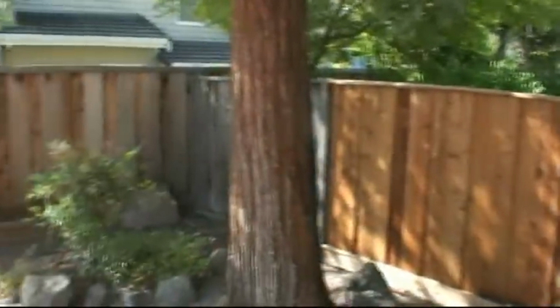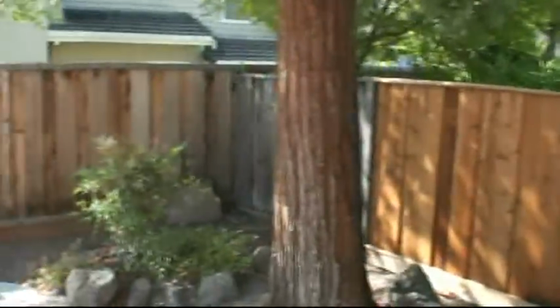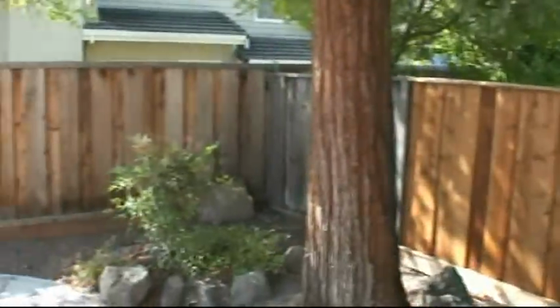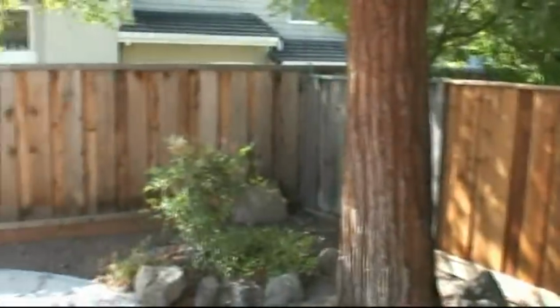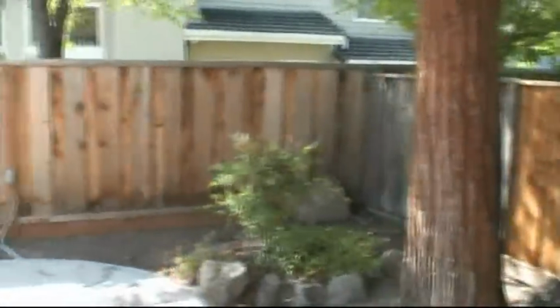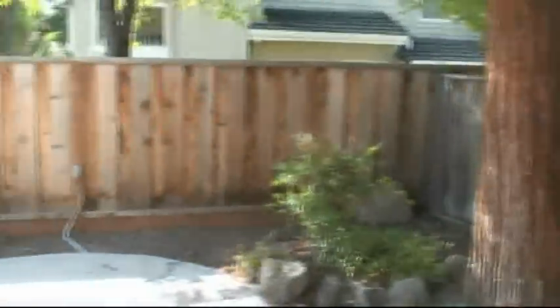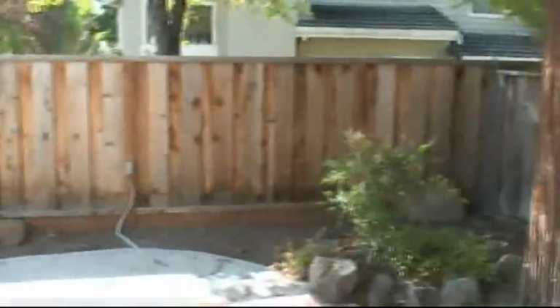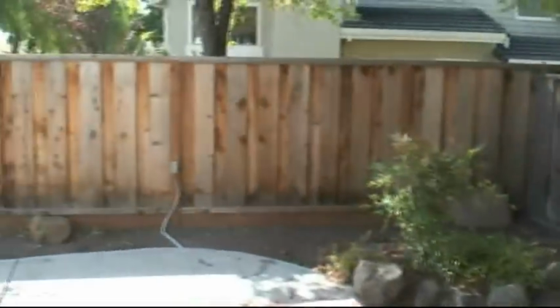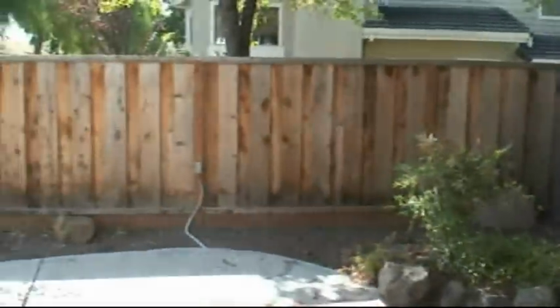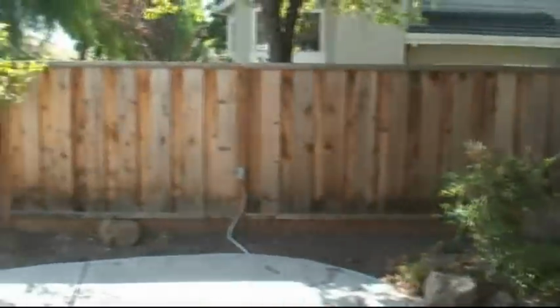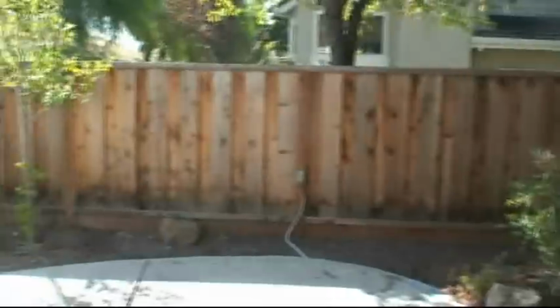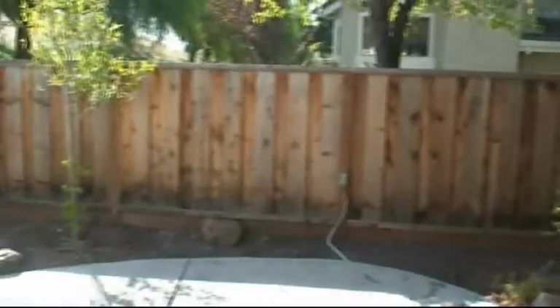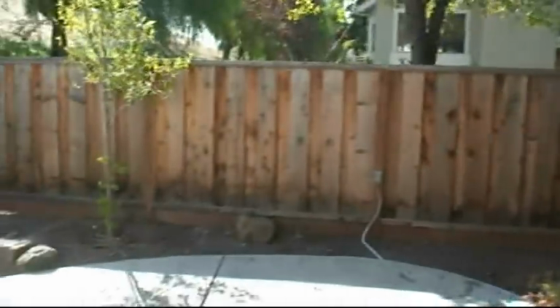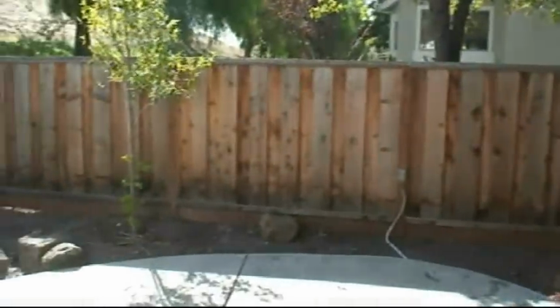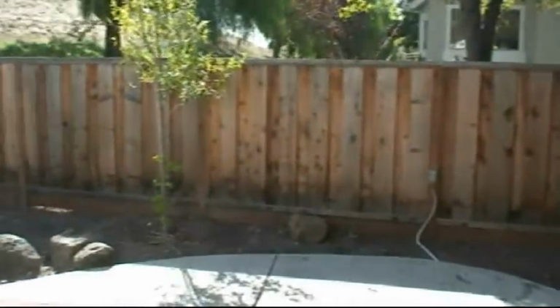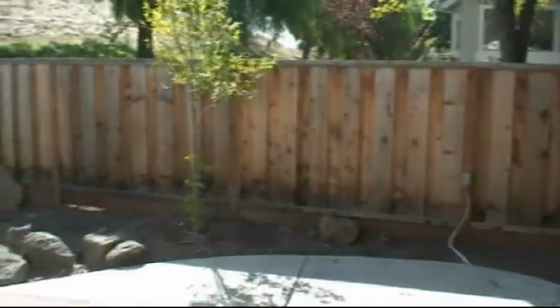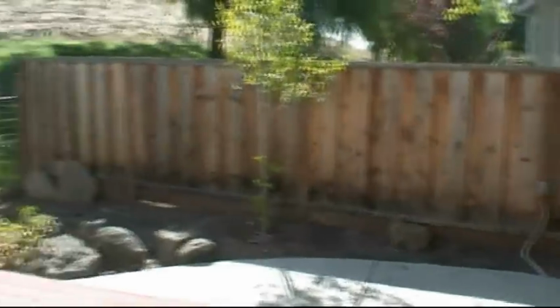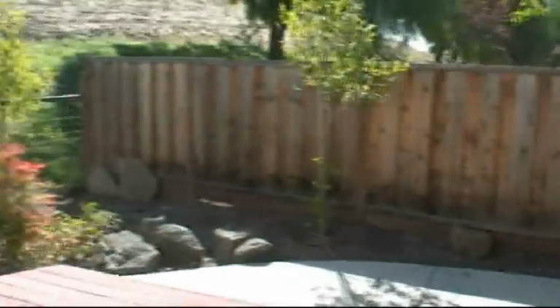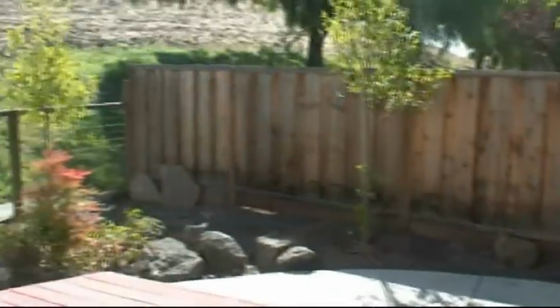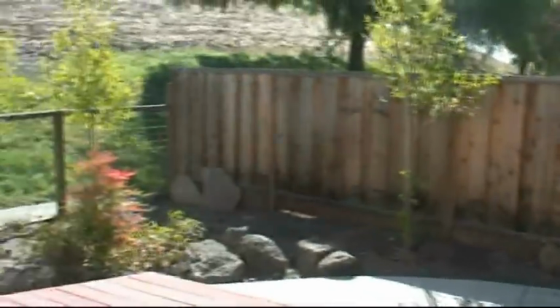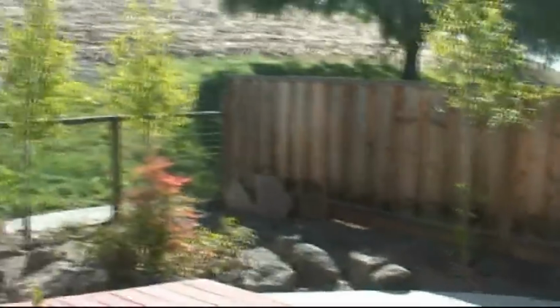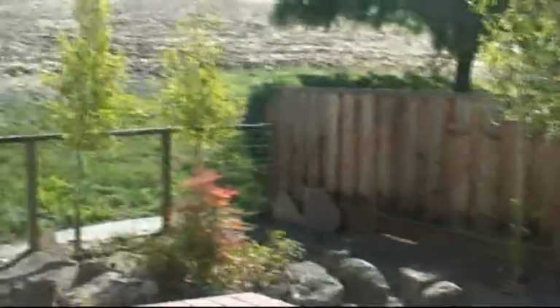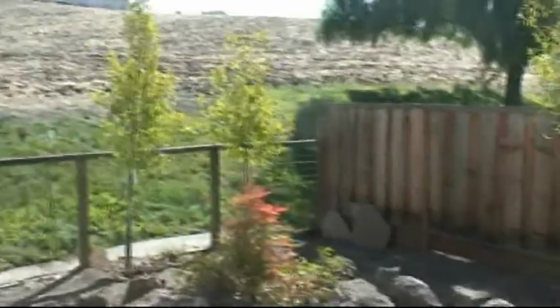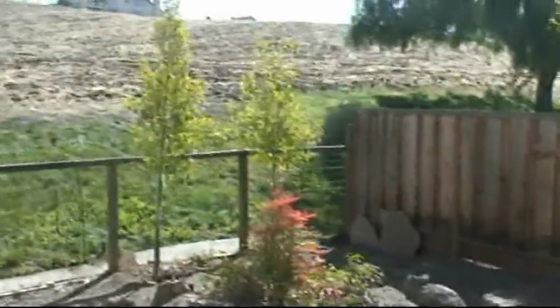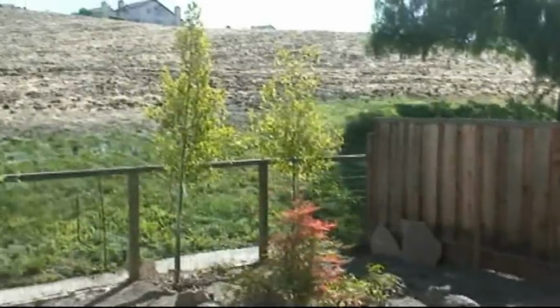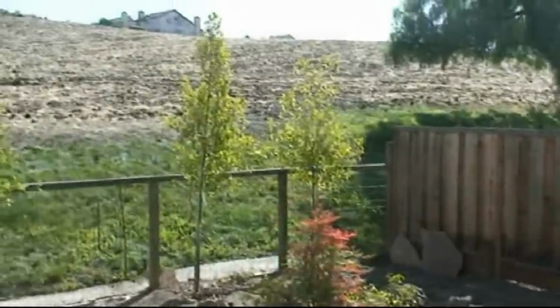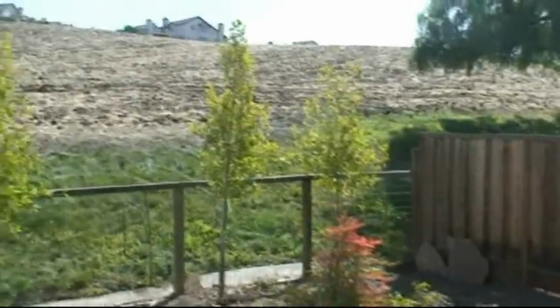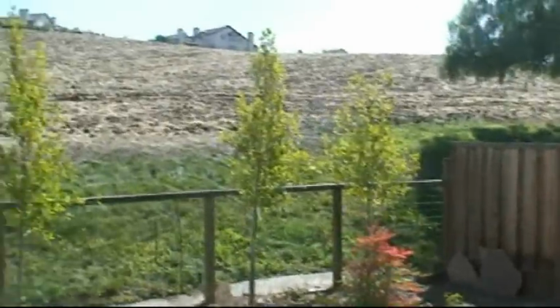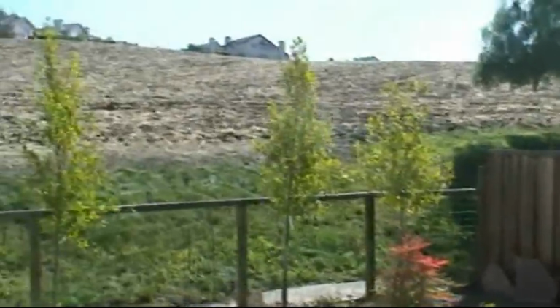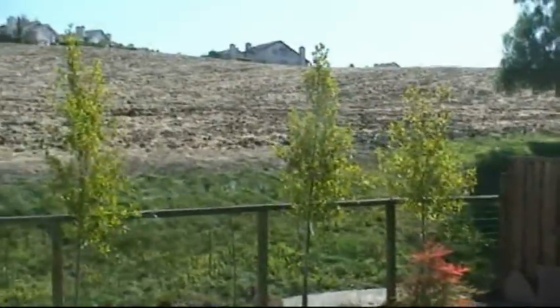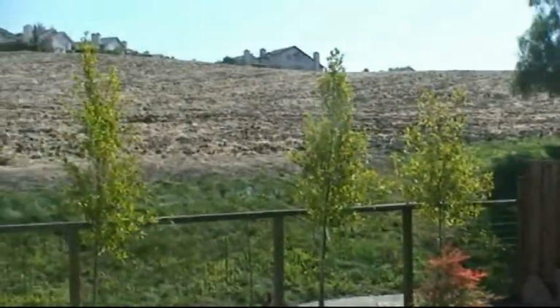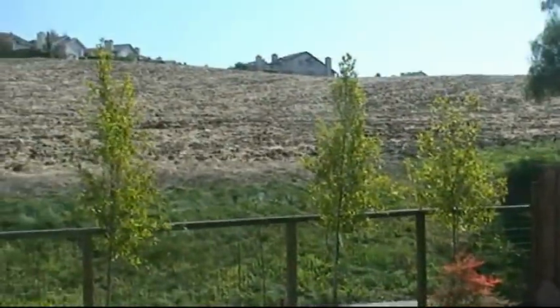Here's your backyard. Your backyard is not that big, but you do have this nice hillside right next to you.